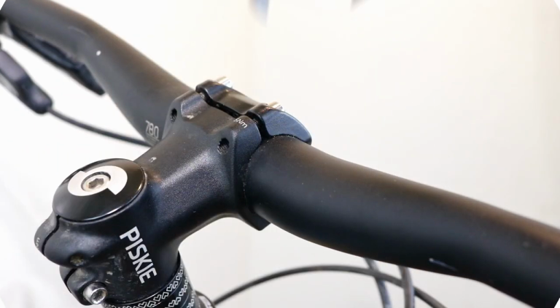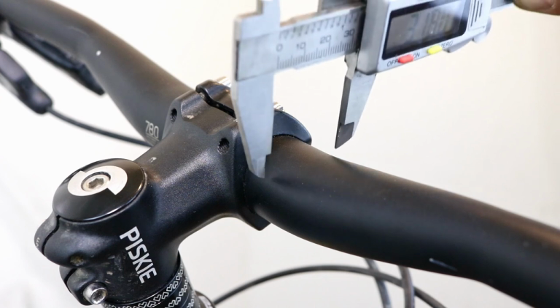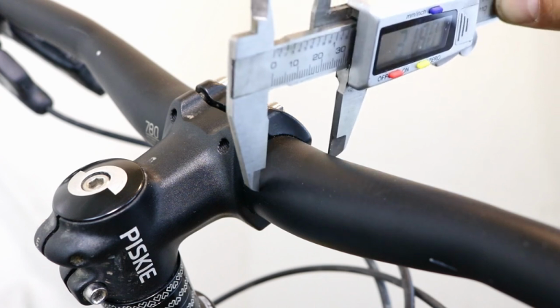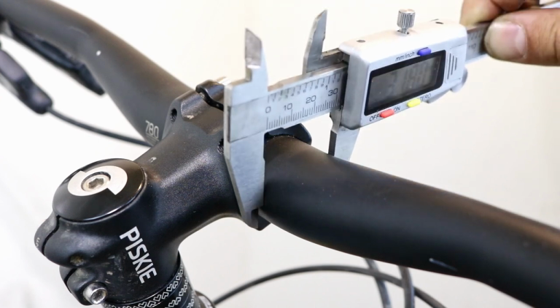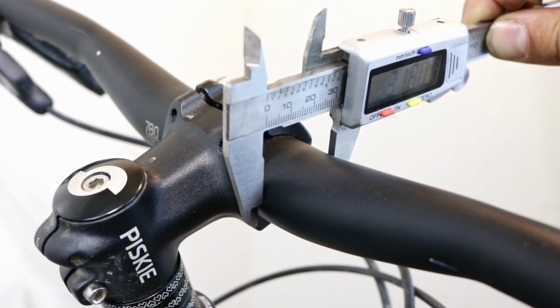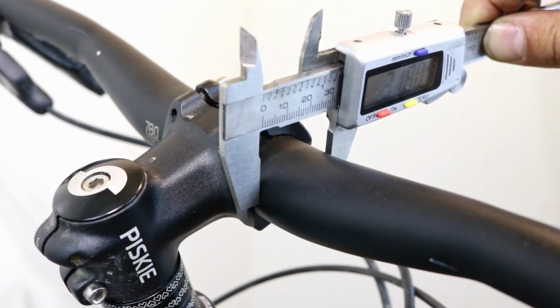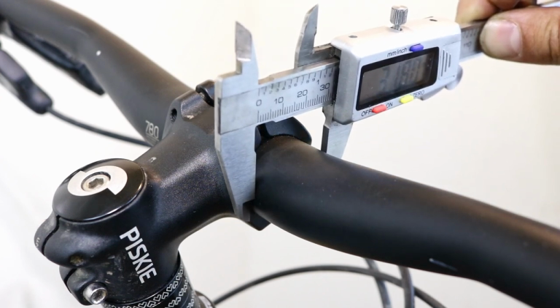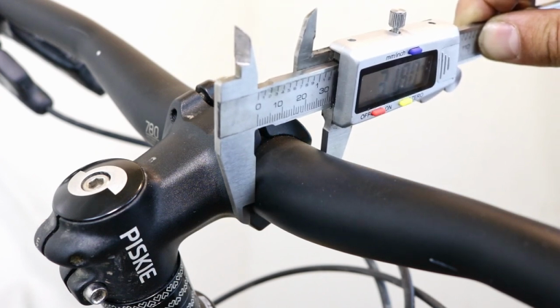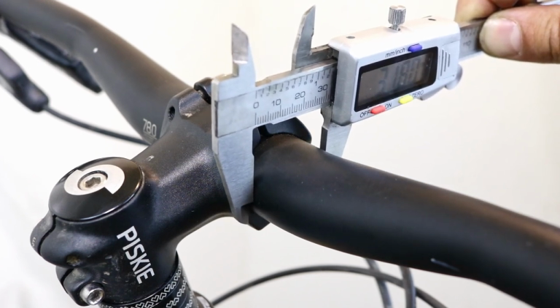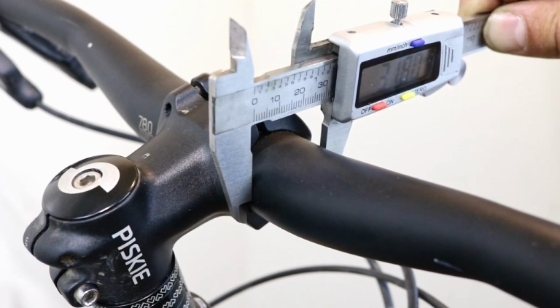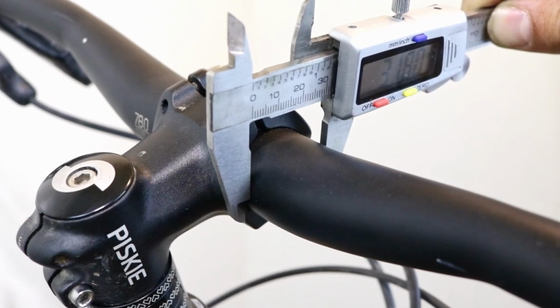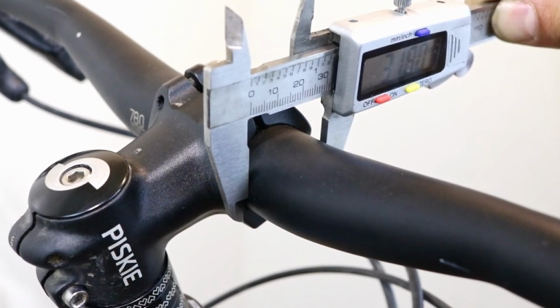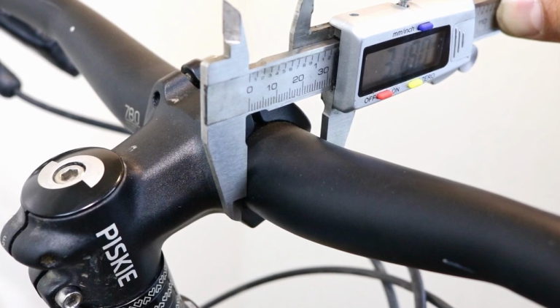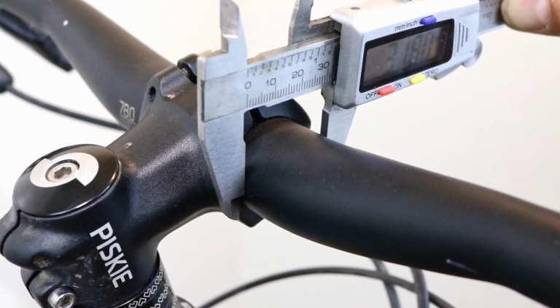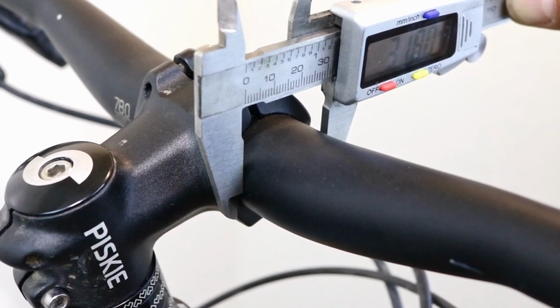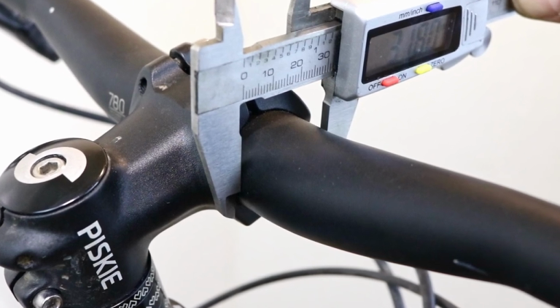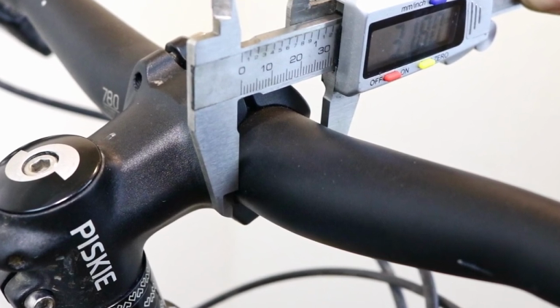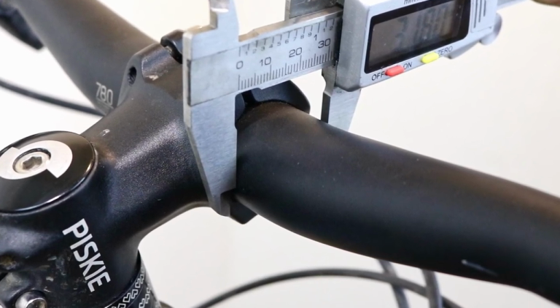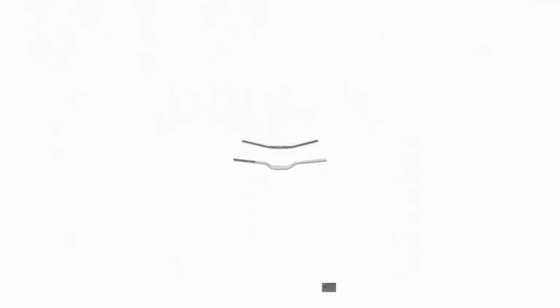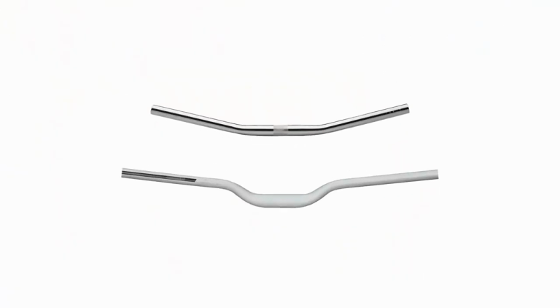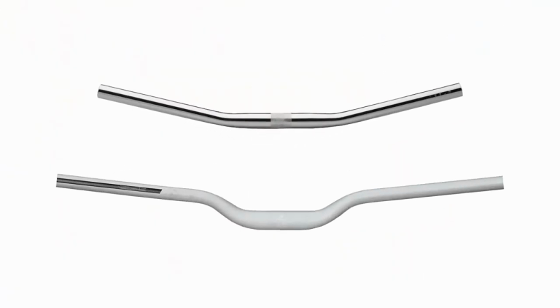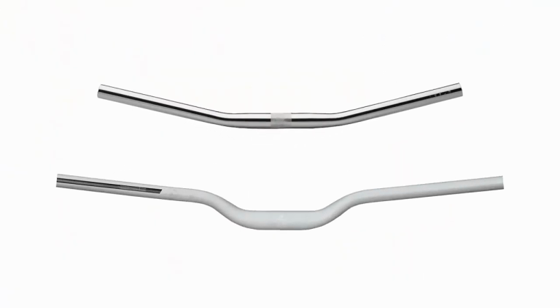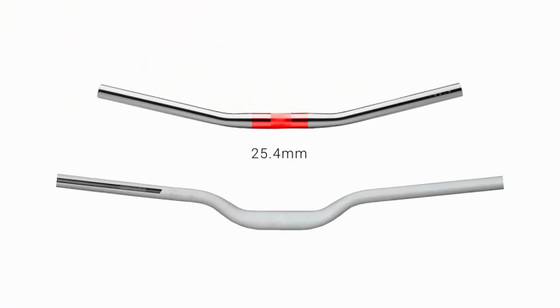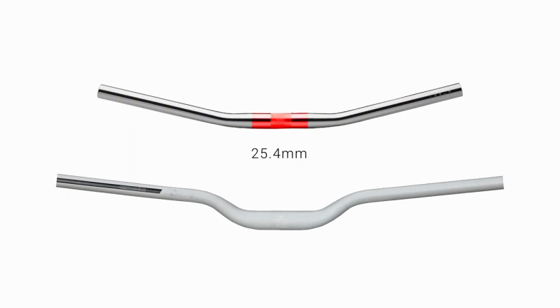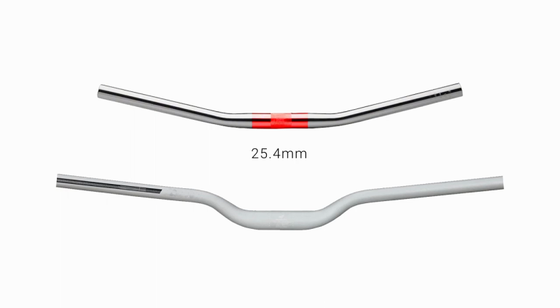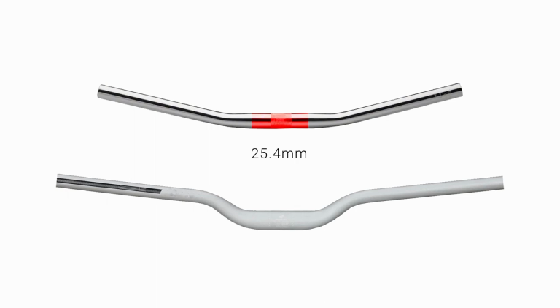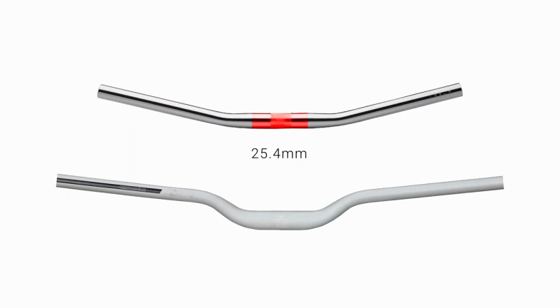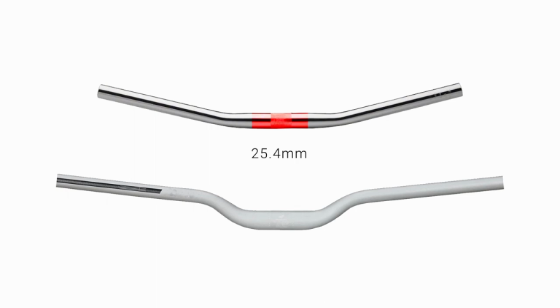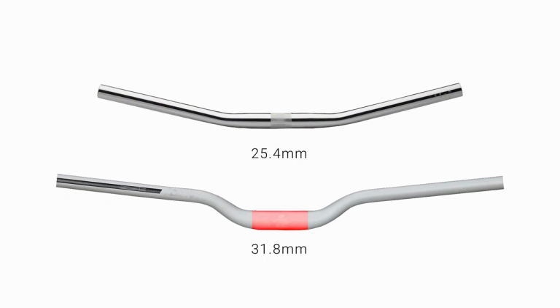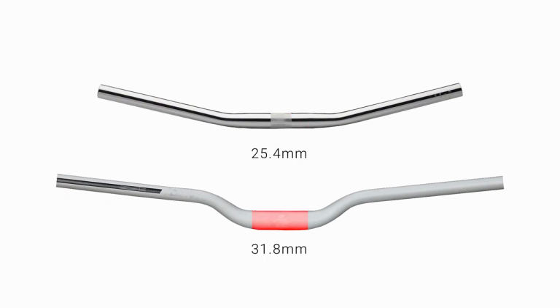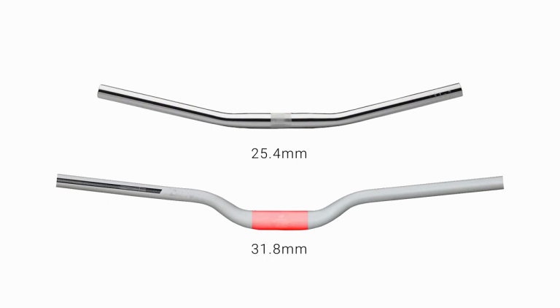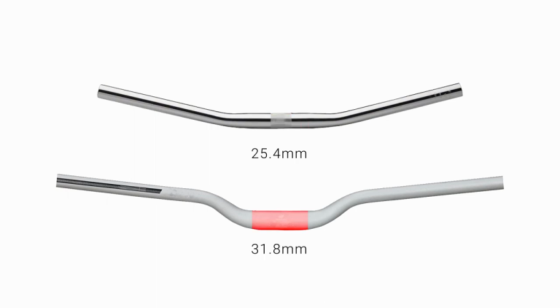Before you fit the butterfly bars, check the central diameter of the current handlebars to make sure that they are the correct size. There are two common sizes: 25.4 mm and 31.8 mm.